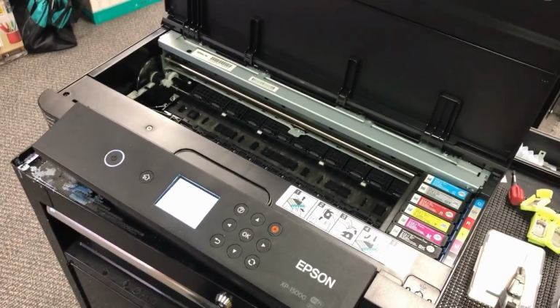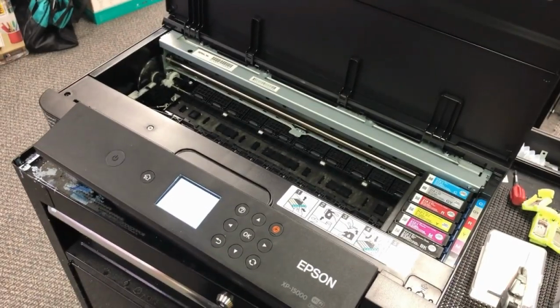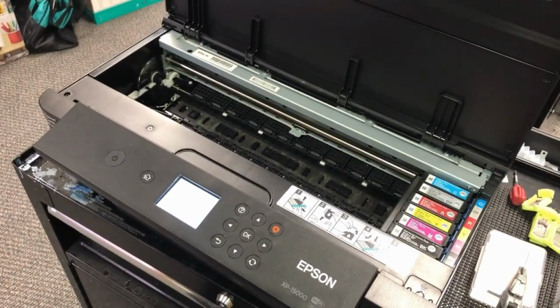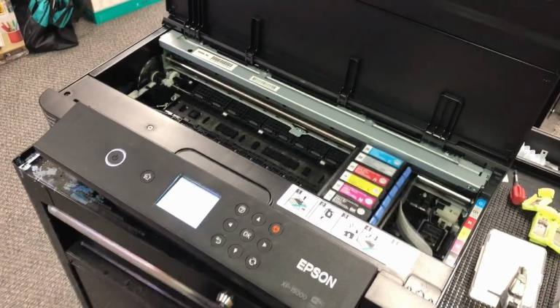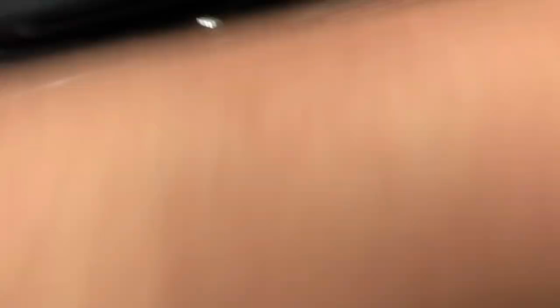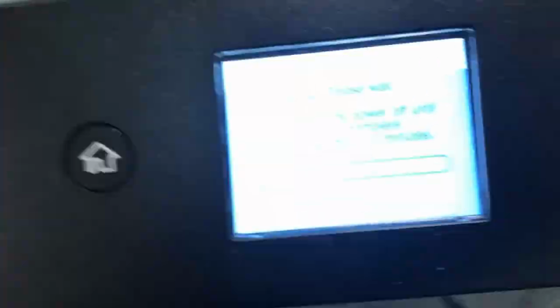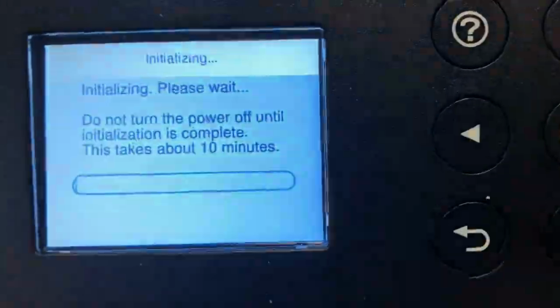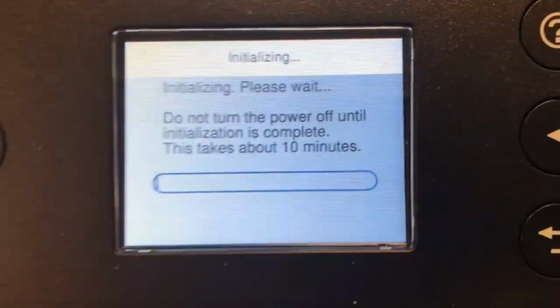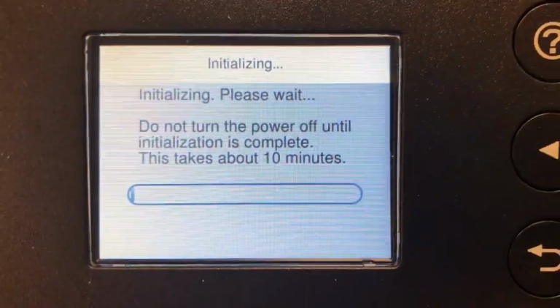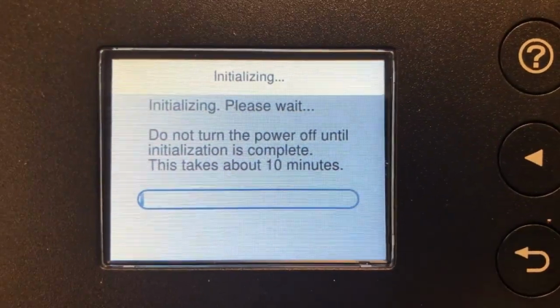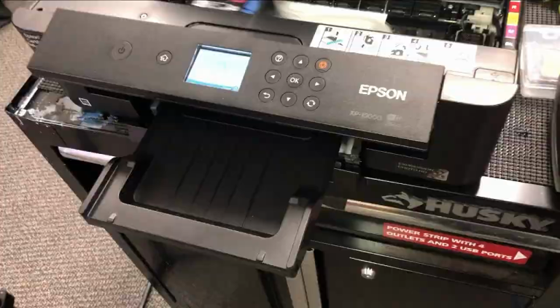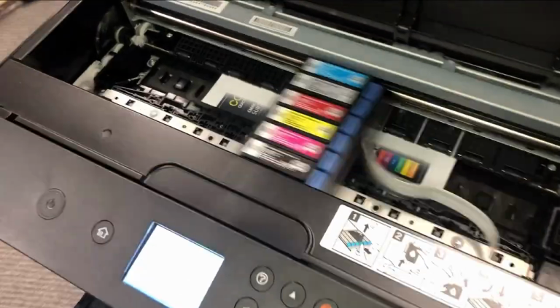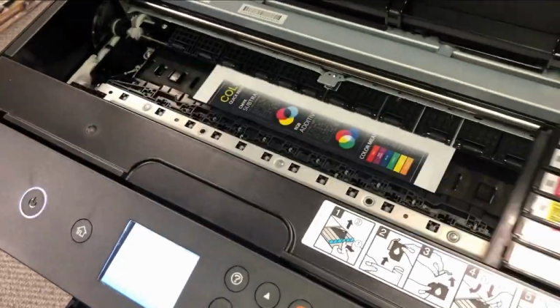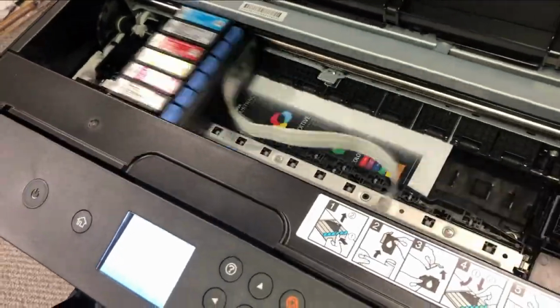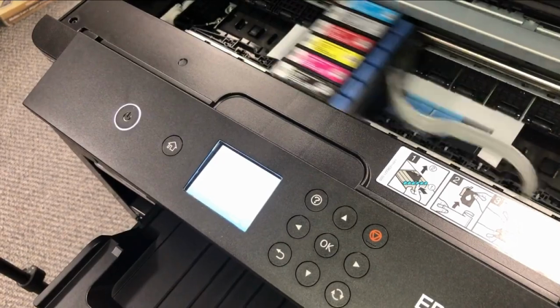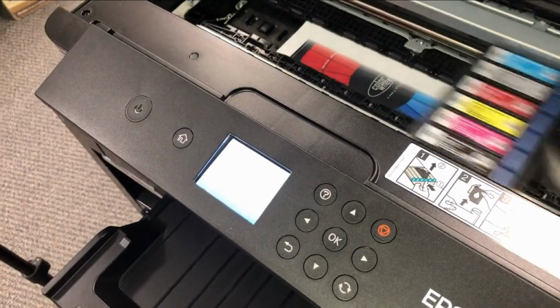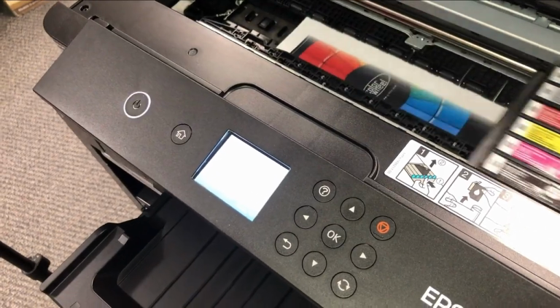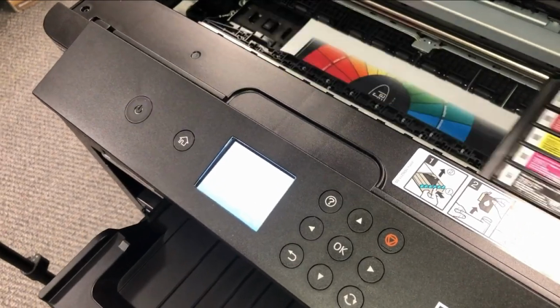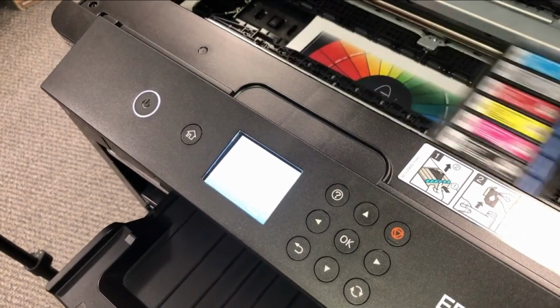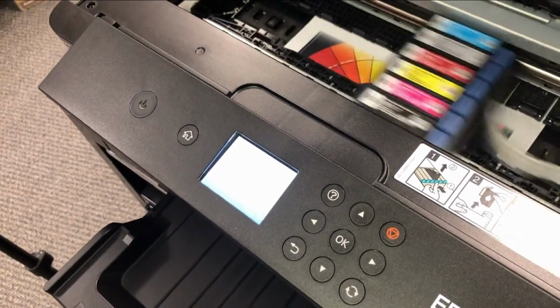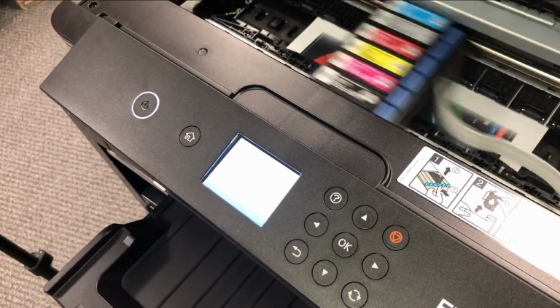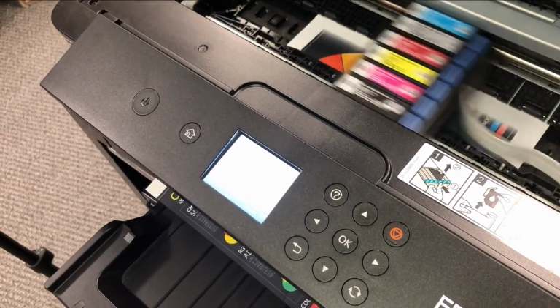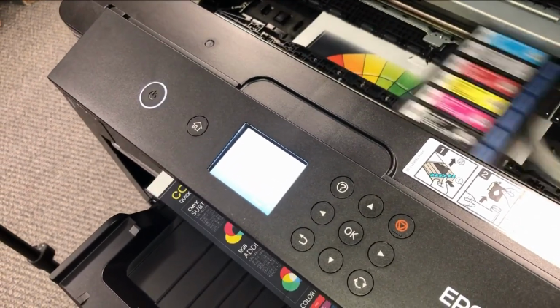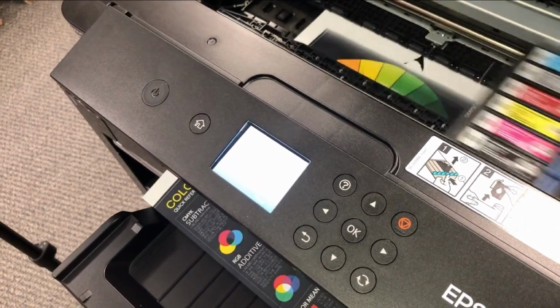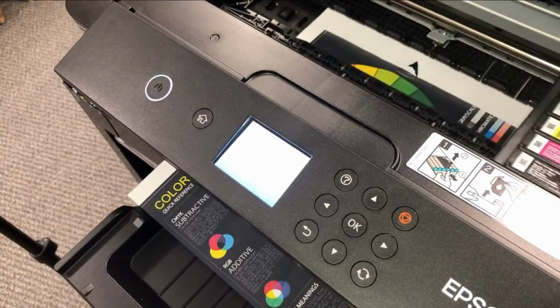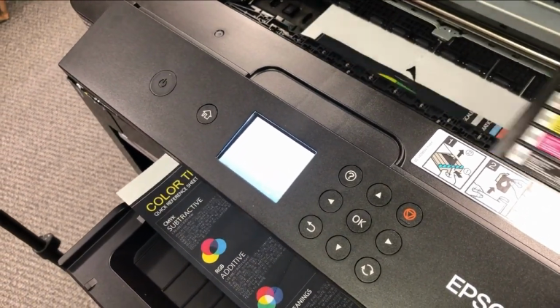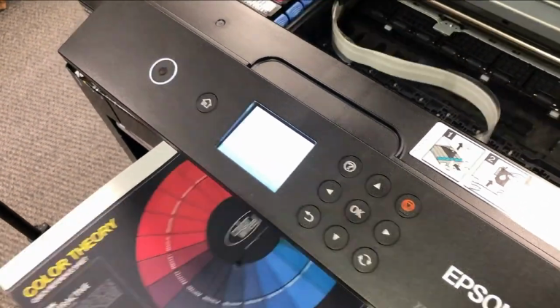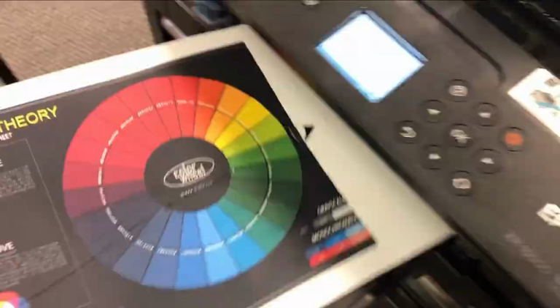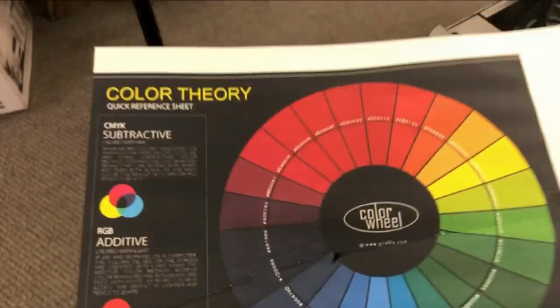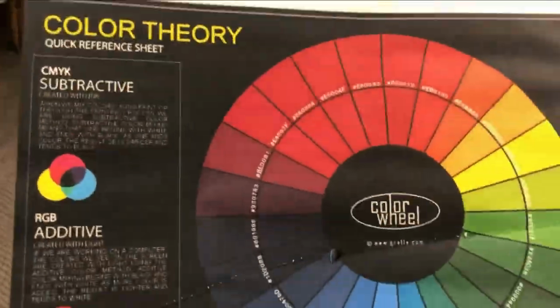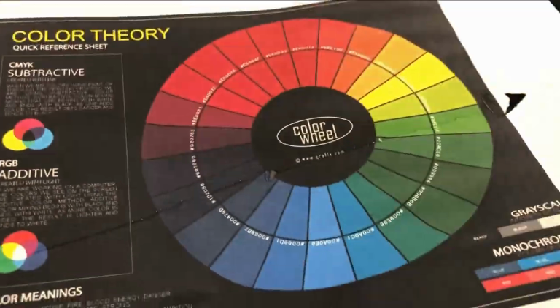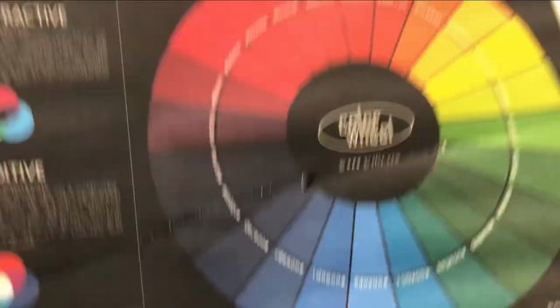I got this brand new printer. I just tuned it, and right now it is printing an example that we're going to compare after we install the printed cover.